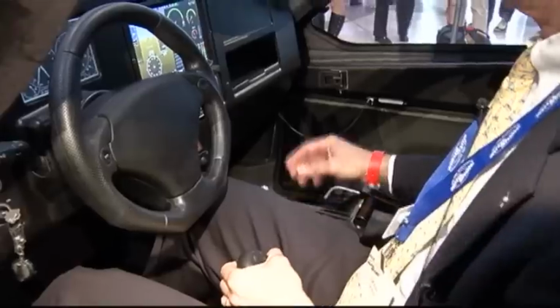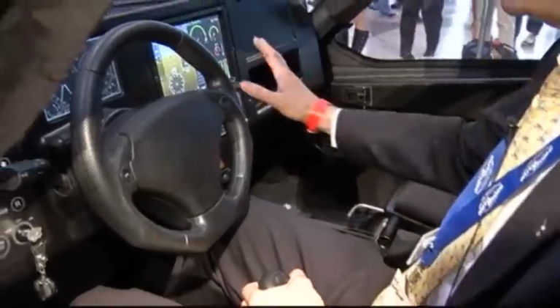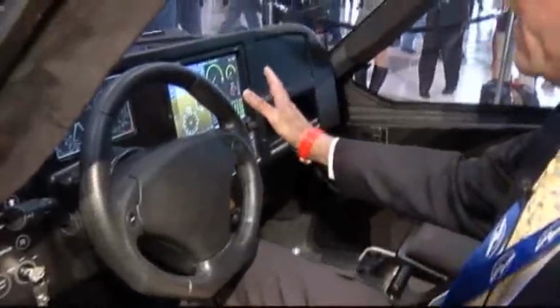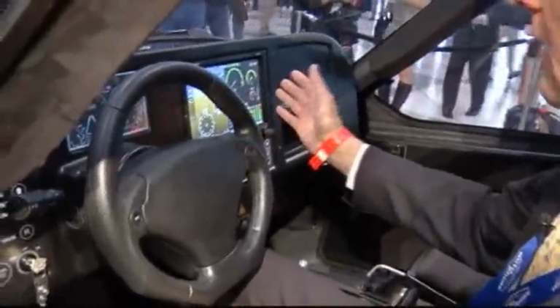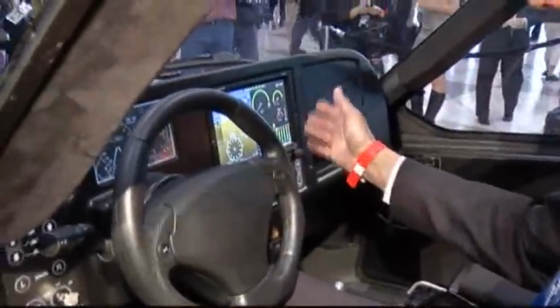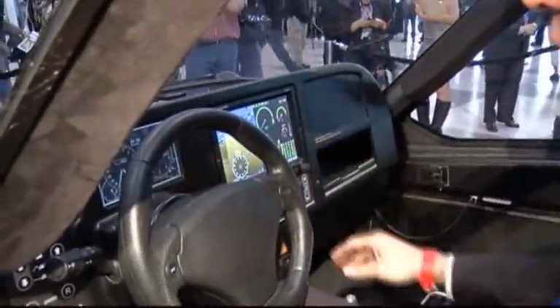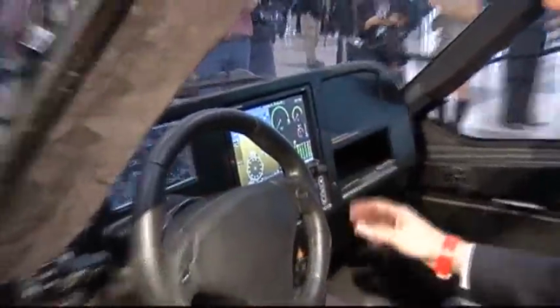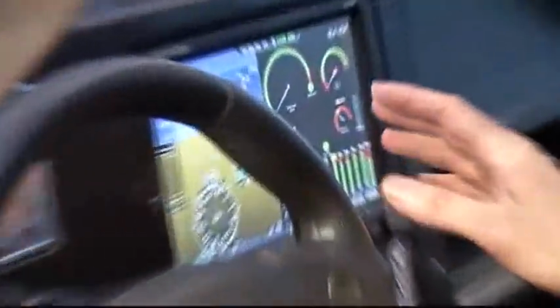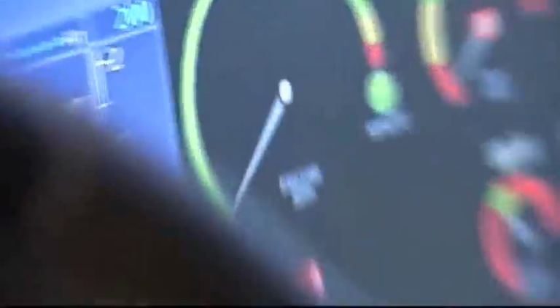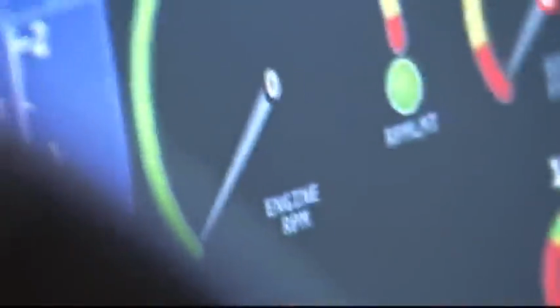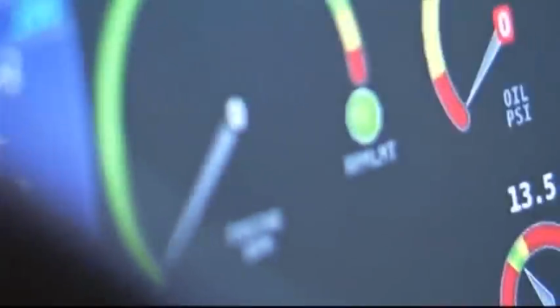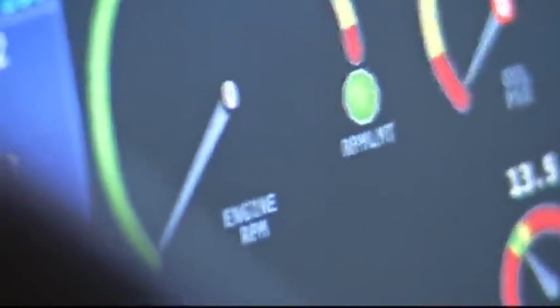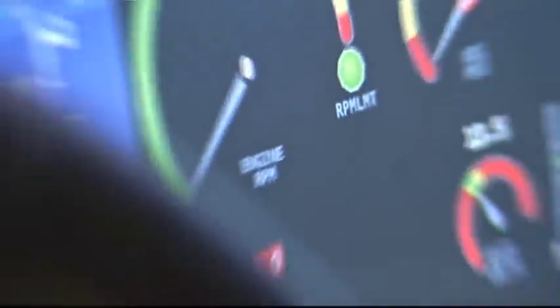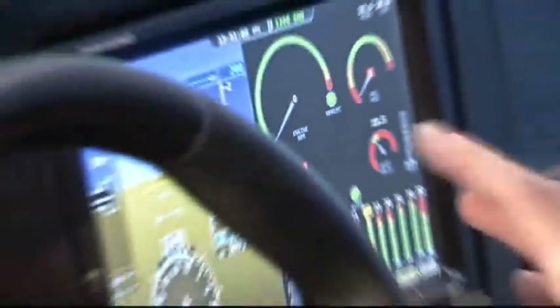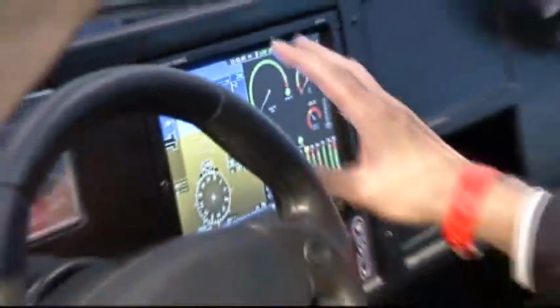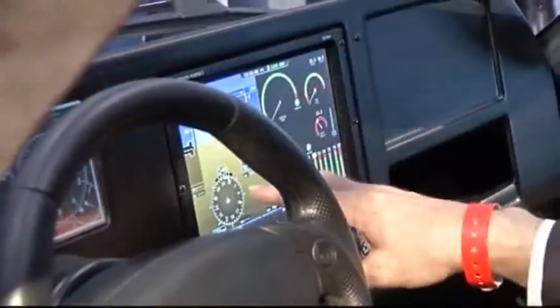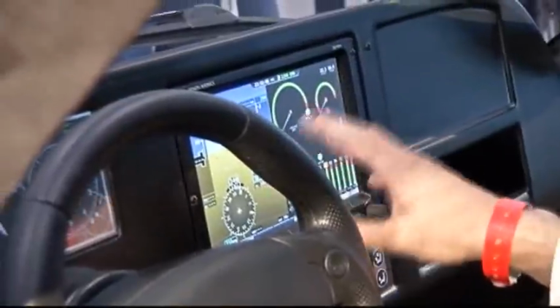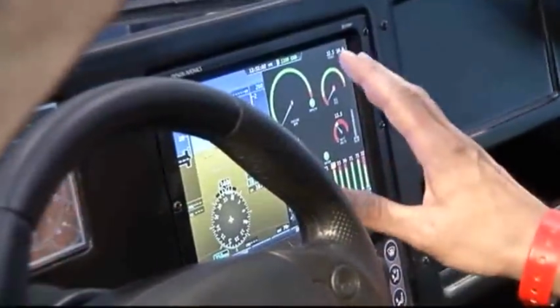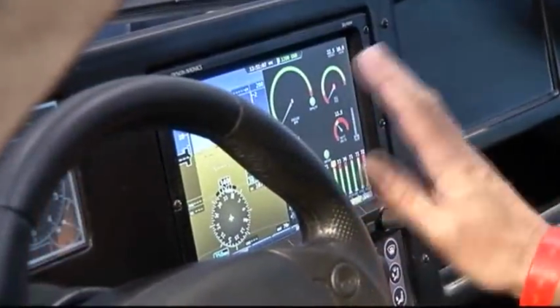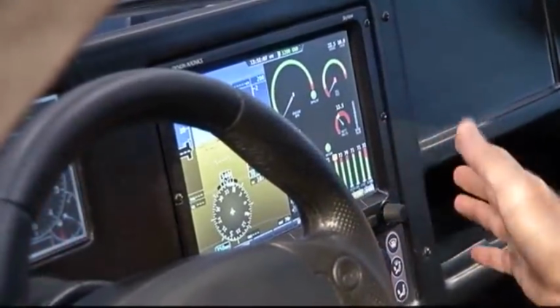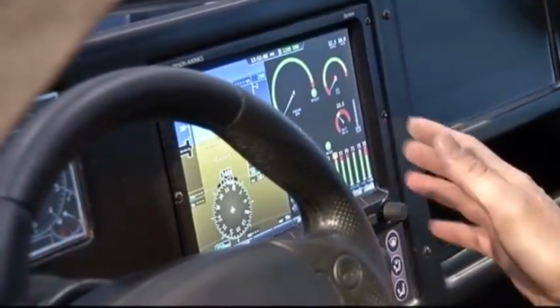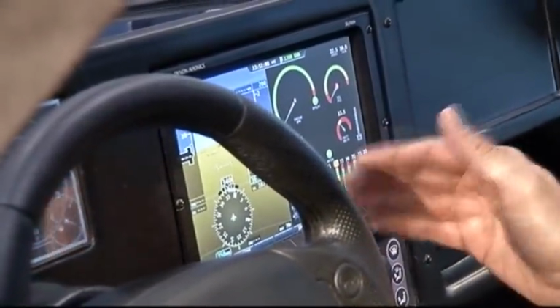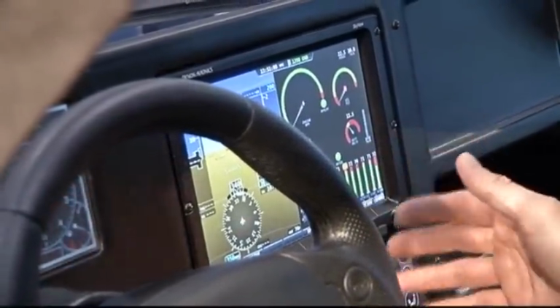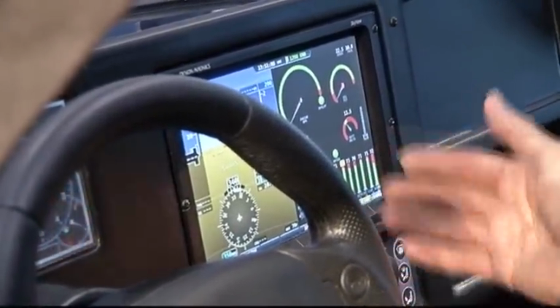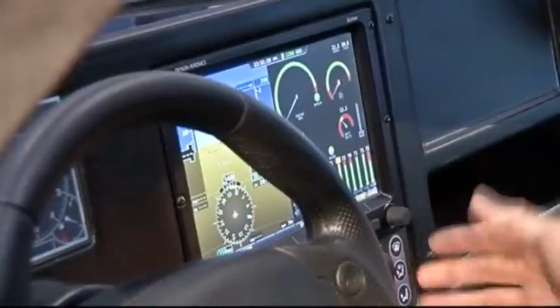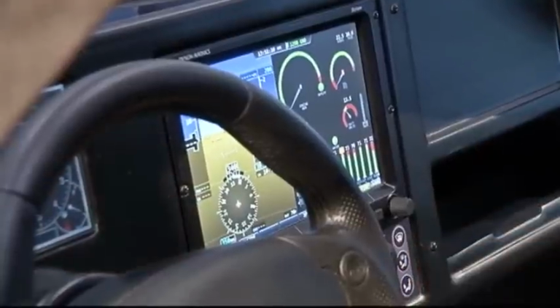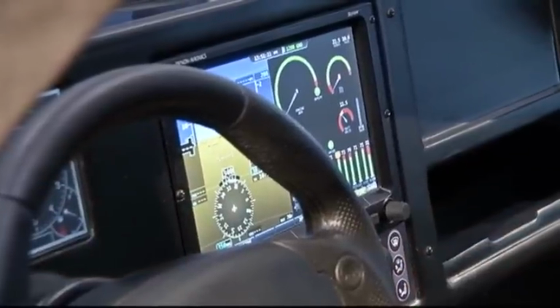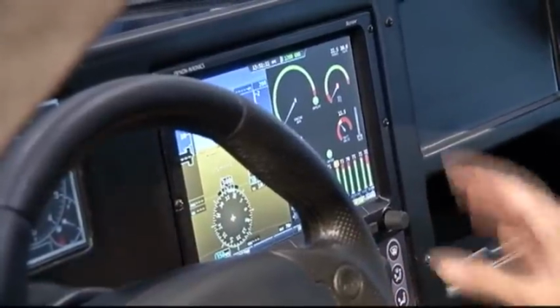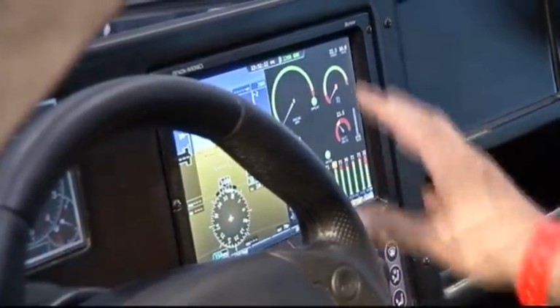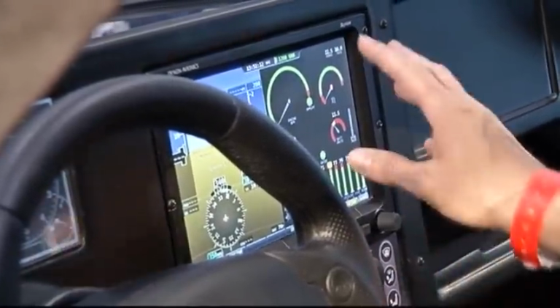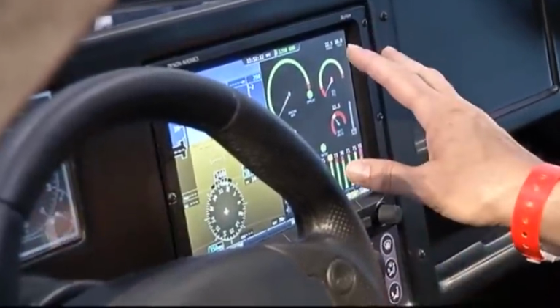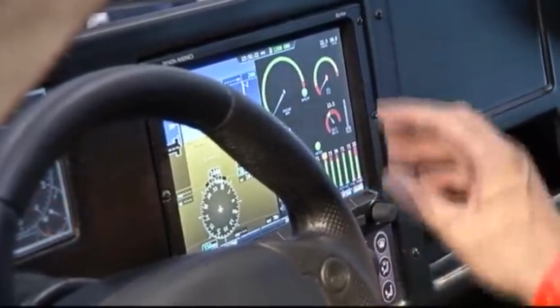This is a Dynan SkyView system. It's a primary flight display. It's got the capability to show flight display, we can use it as a moving map, it's got a database of all the airports in the country. We have engine instruments here that are monitored.